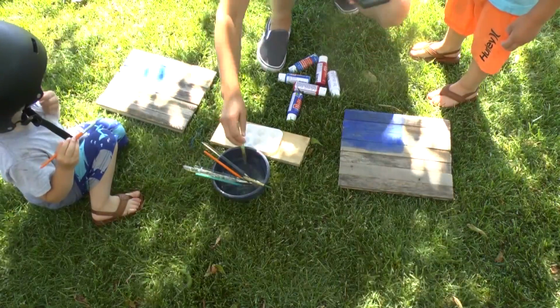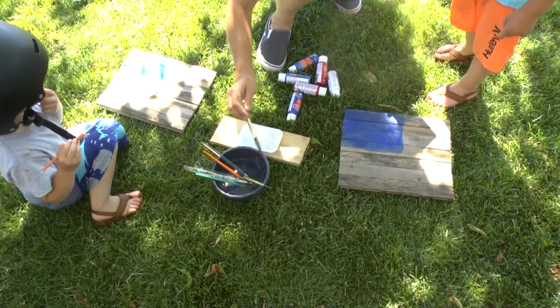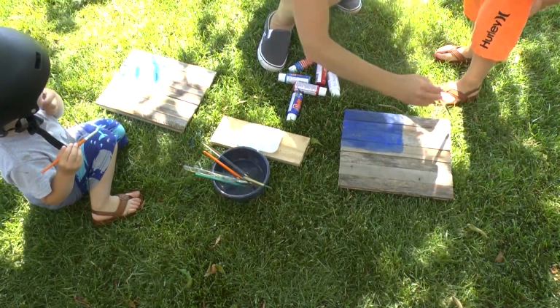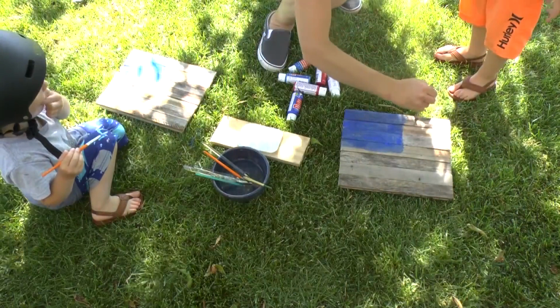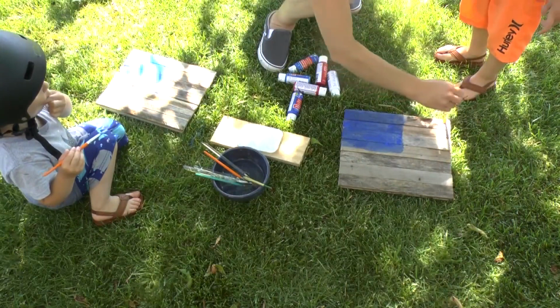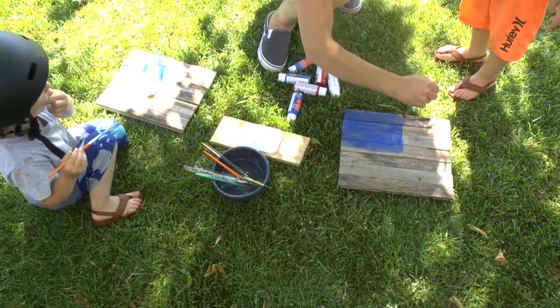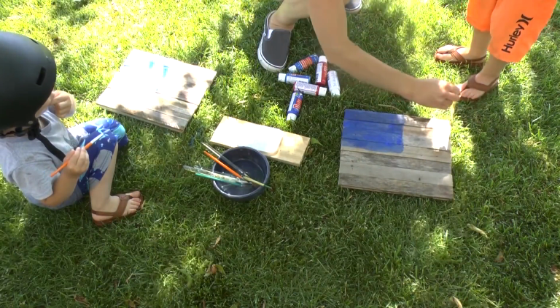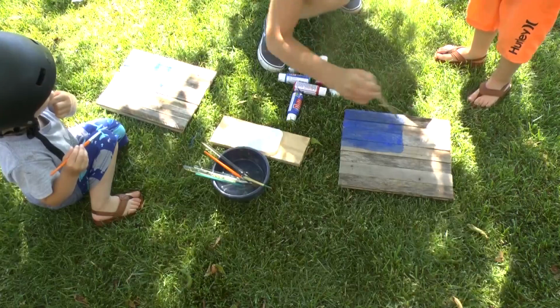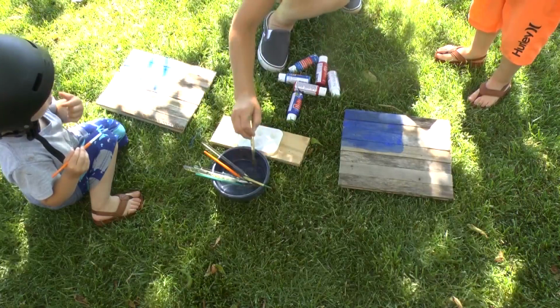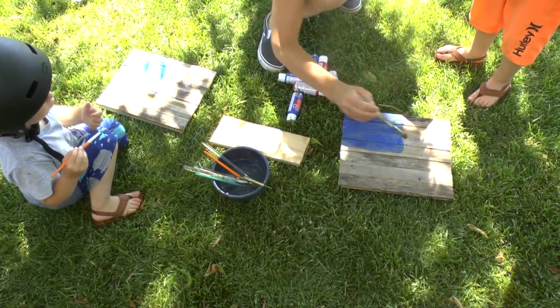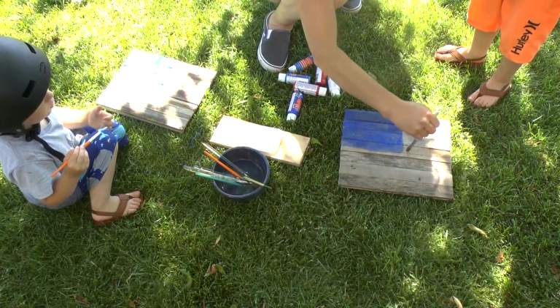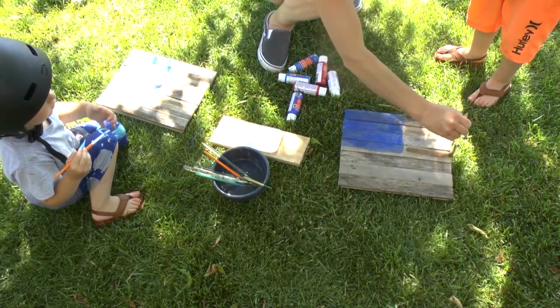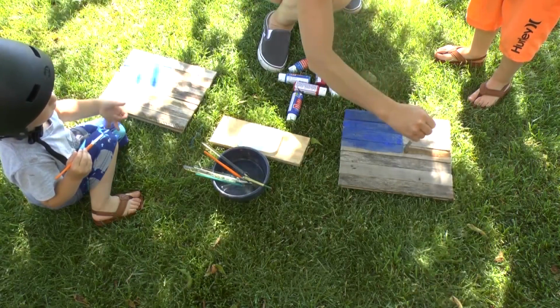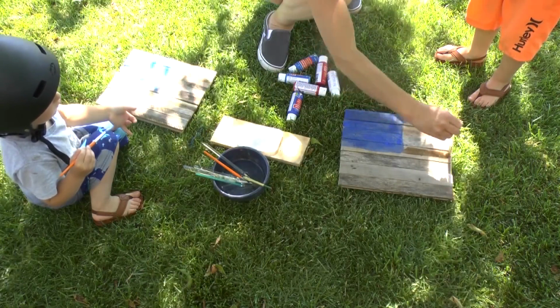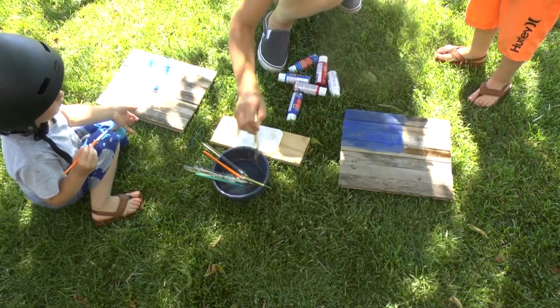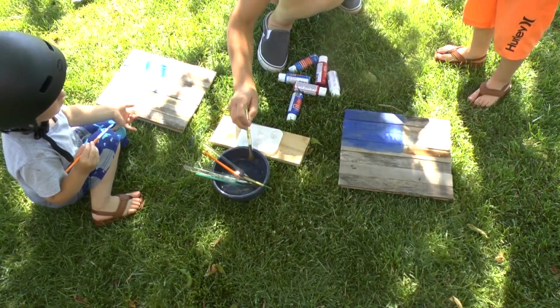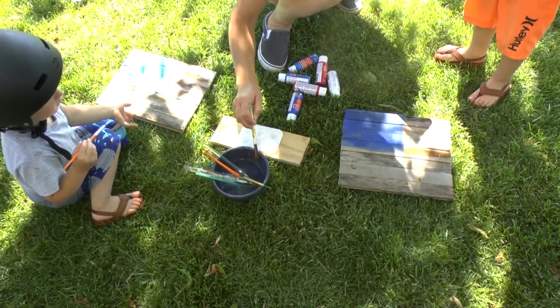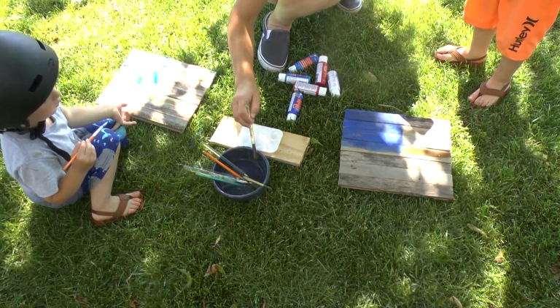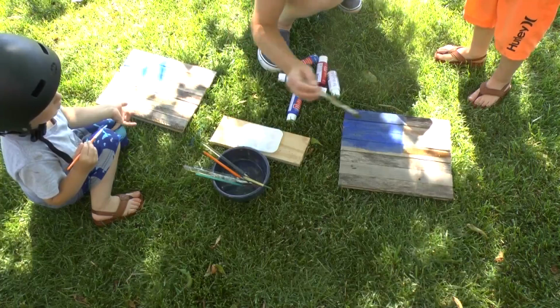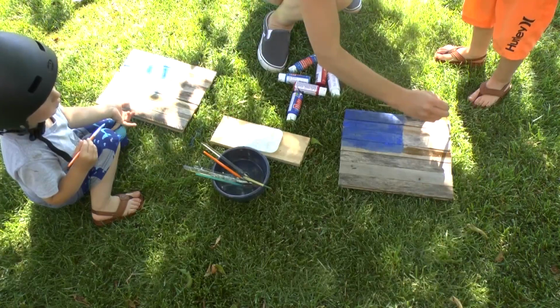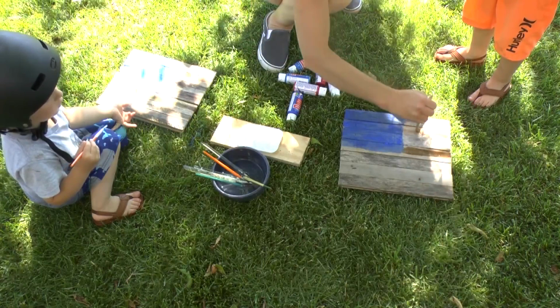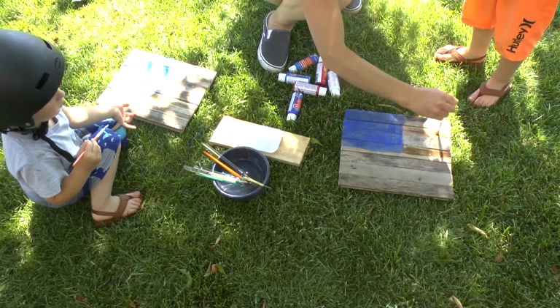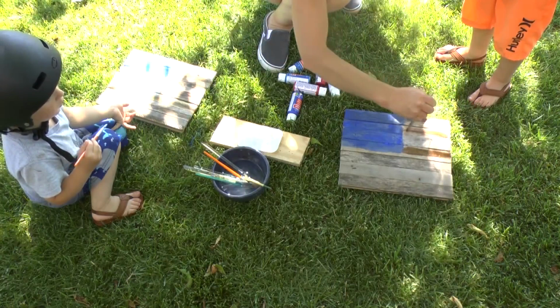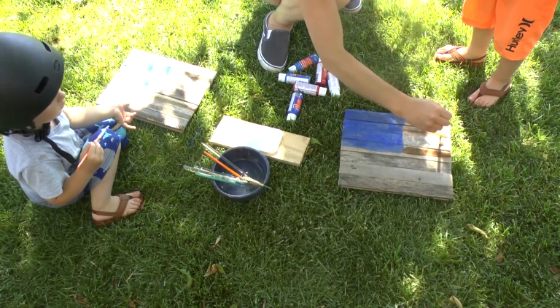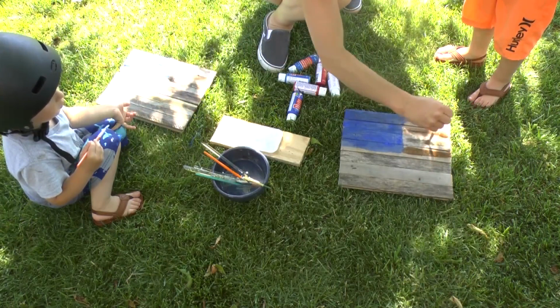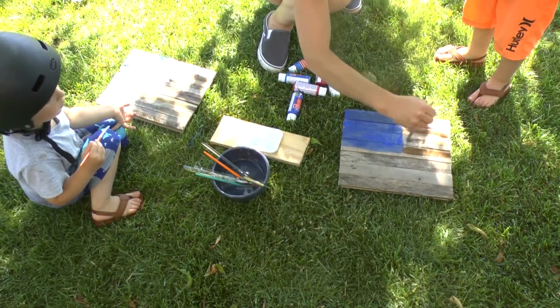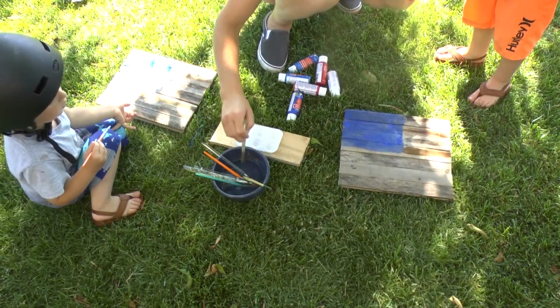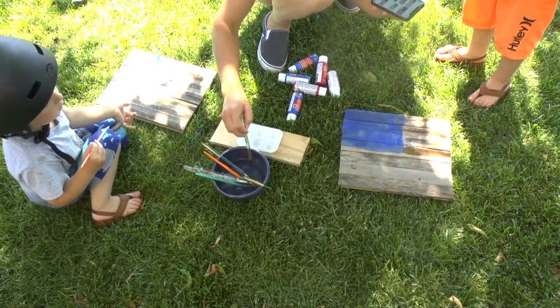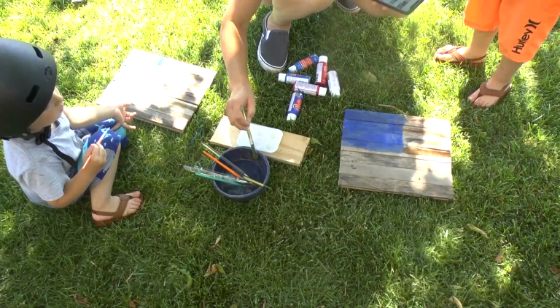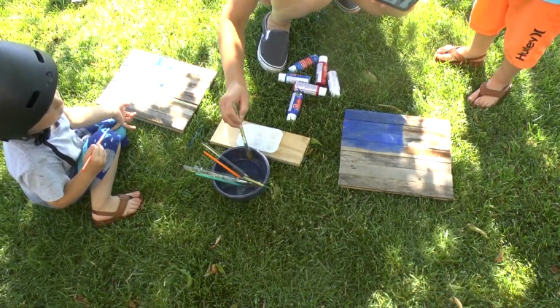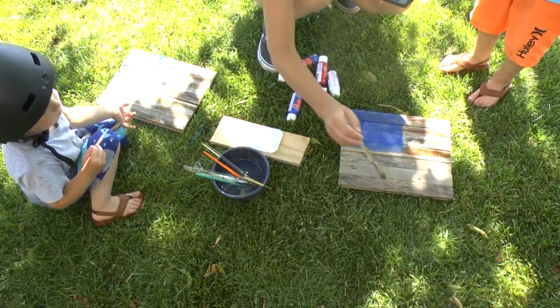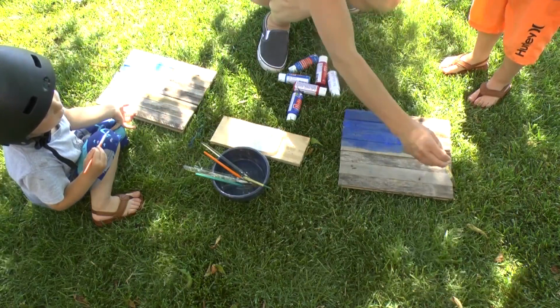Let me do fissures now. We got to do this quick before my water dries. One, one, one, one, one — and then one at the bottom.